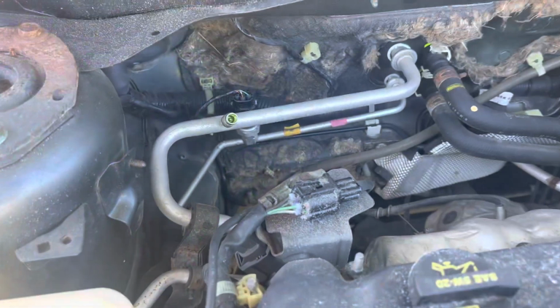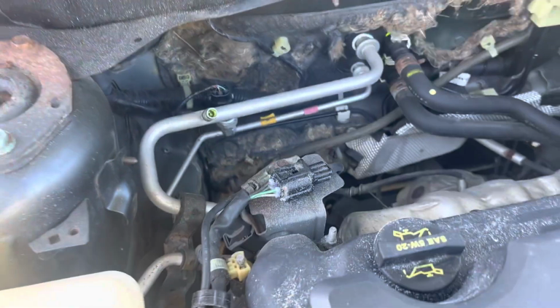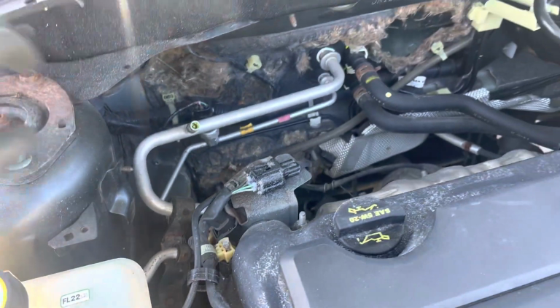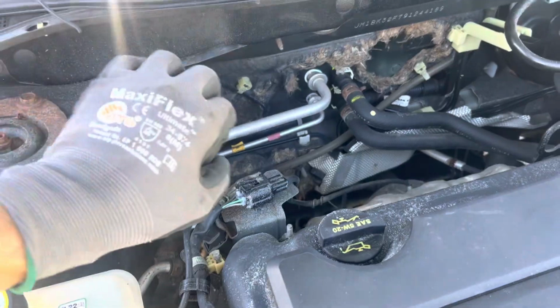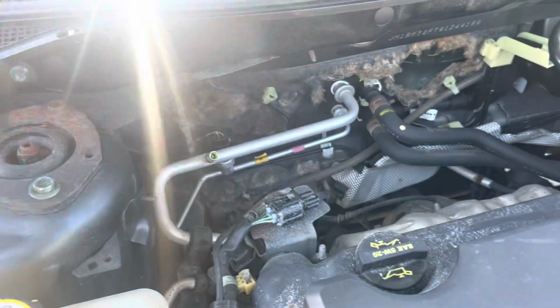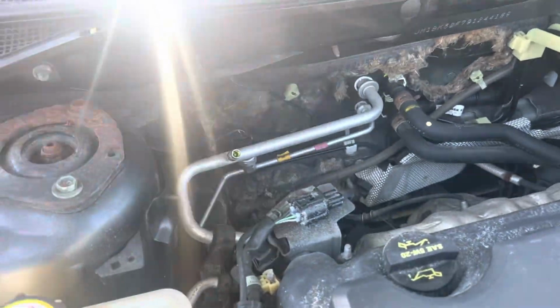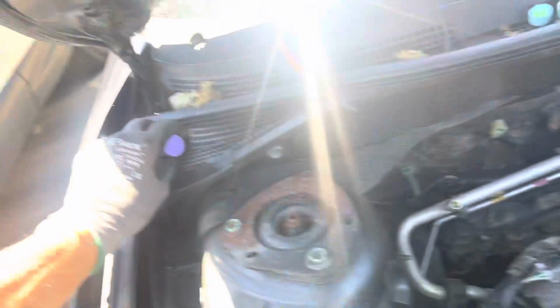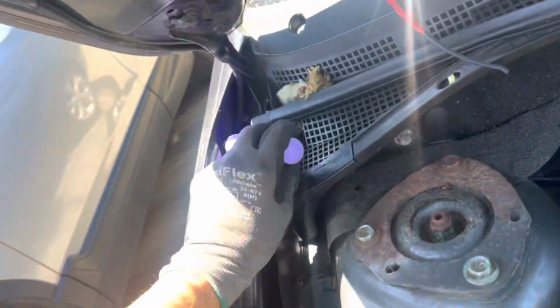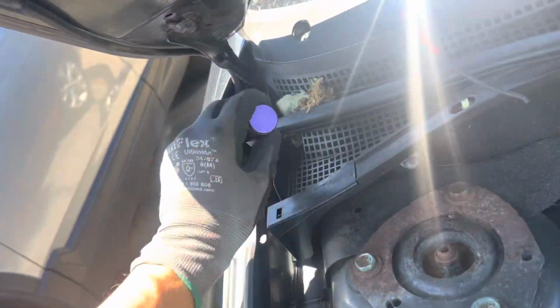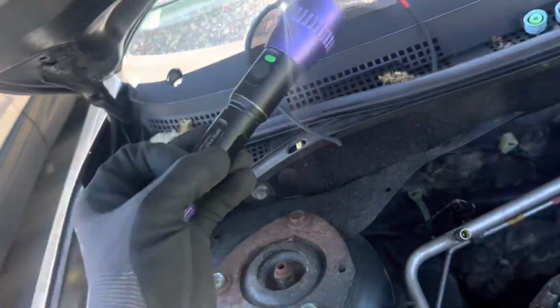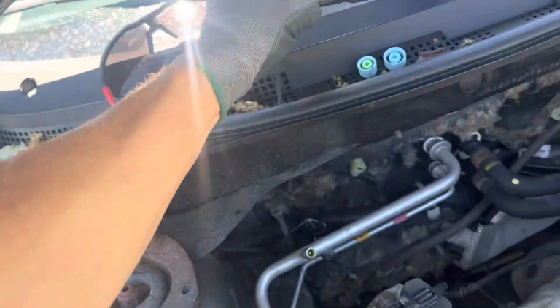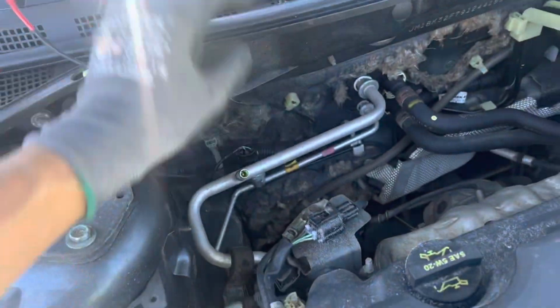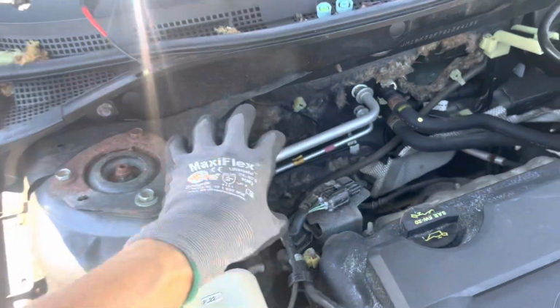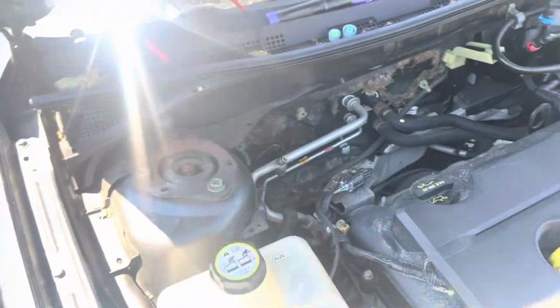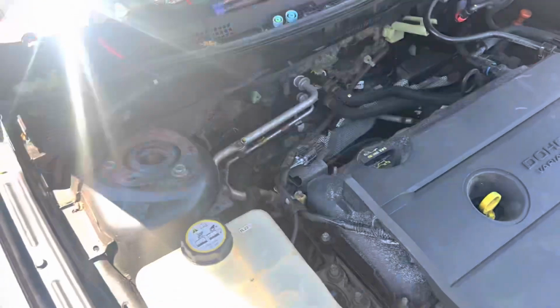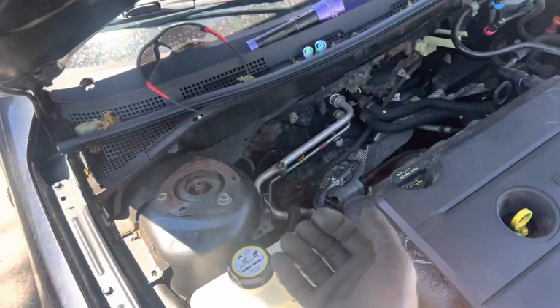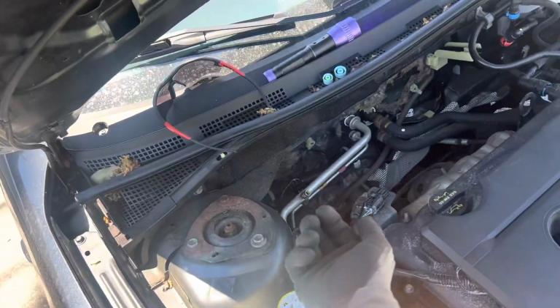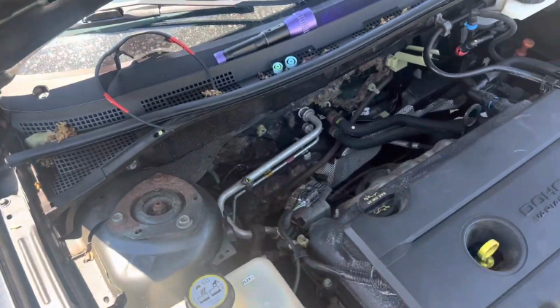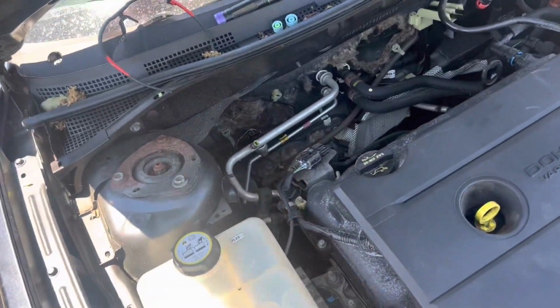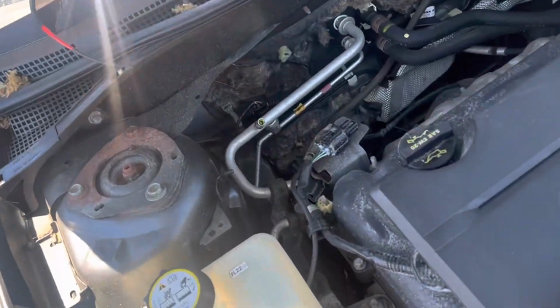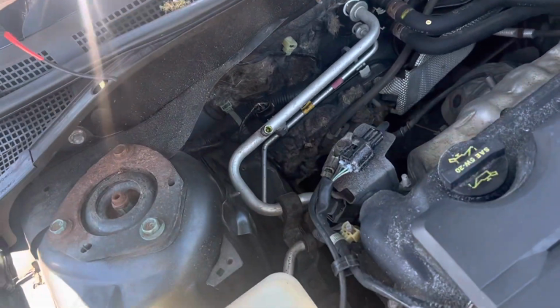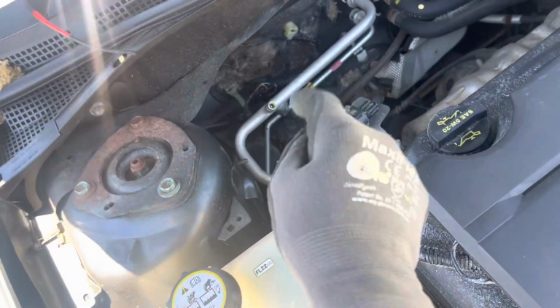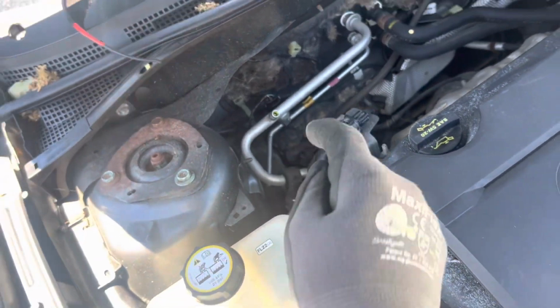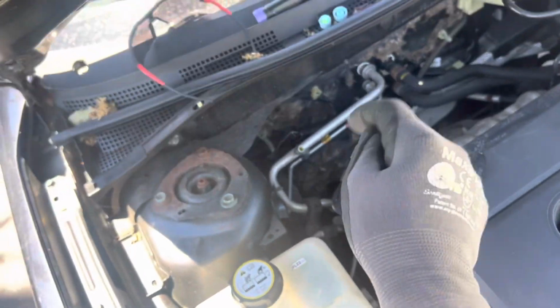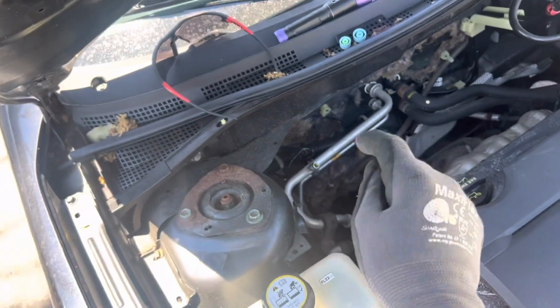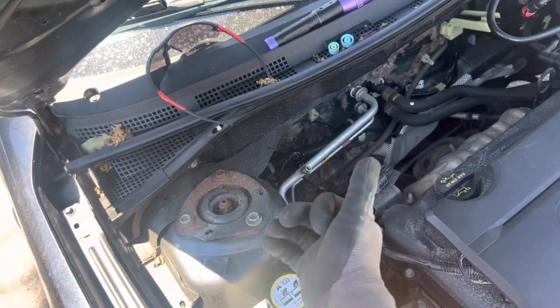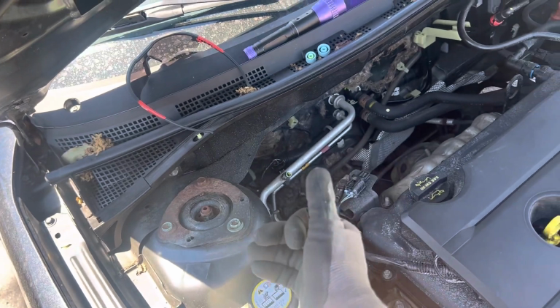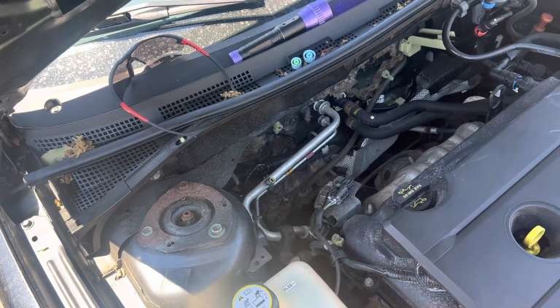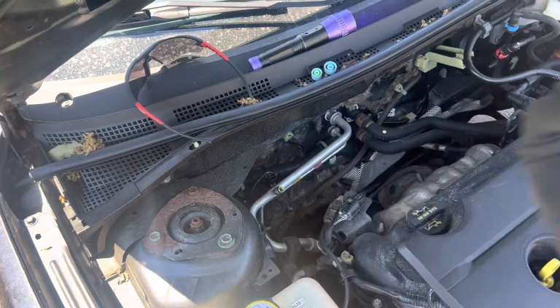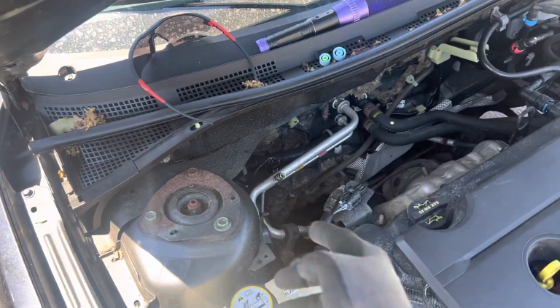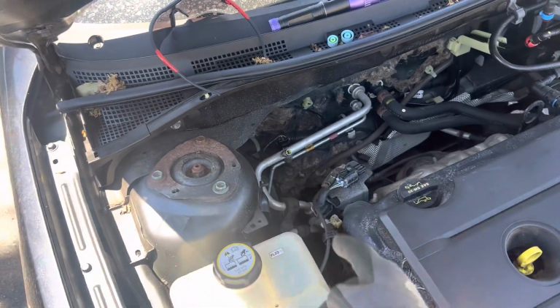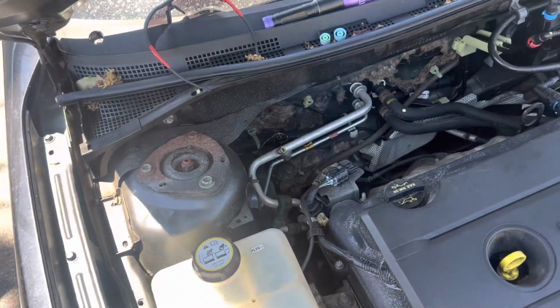If I were to put my refrigerant analyzer on there, it would have squirted a blob of oil on it. So I've got to clean that out. I'm going to depress it and let the vapor refrigerant shoot out of there and clear all that oil out.